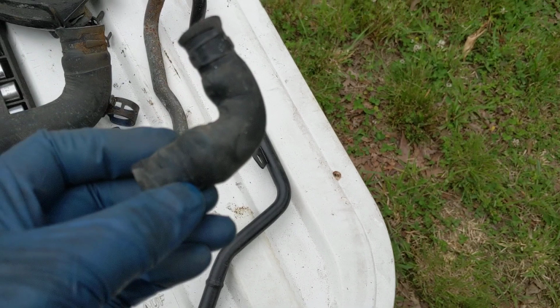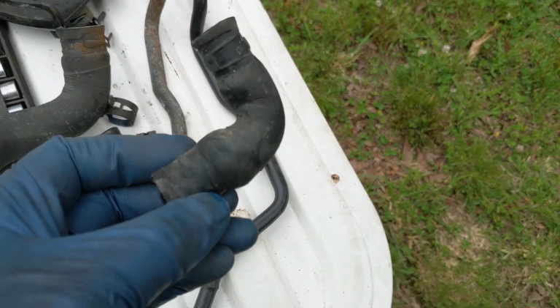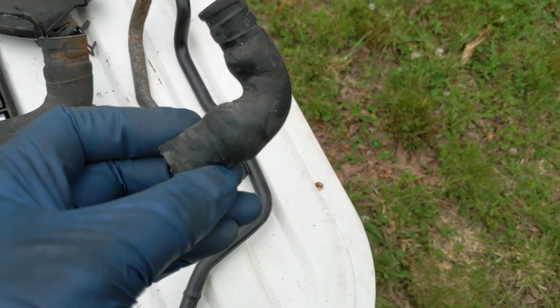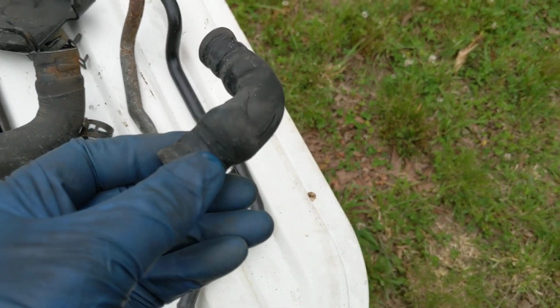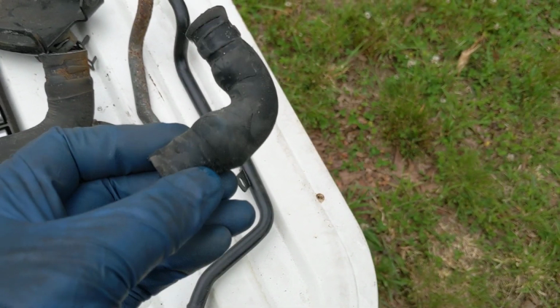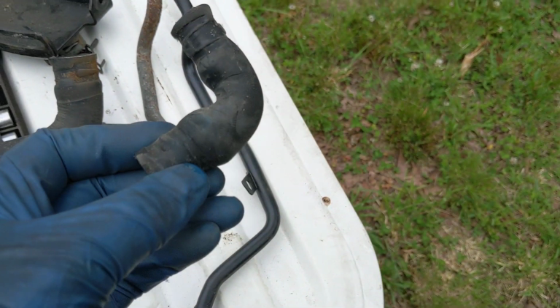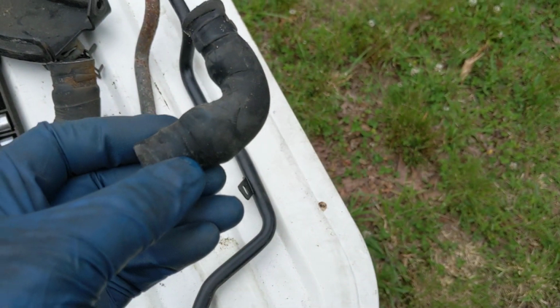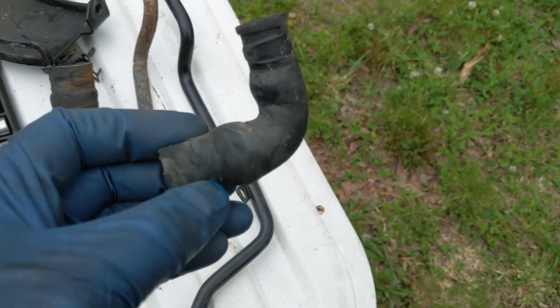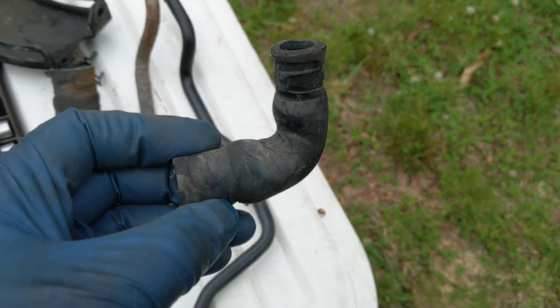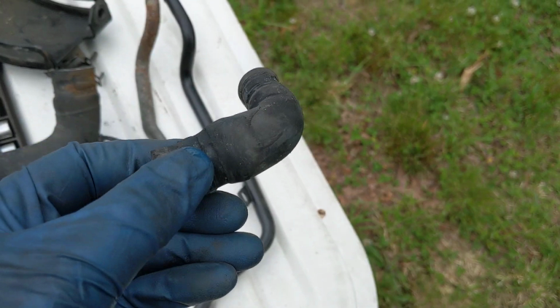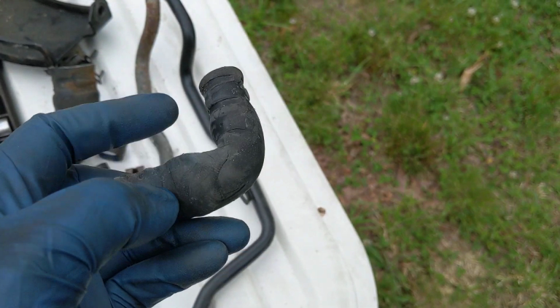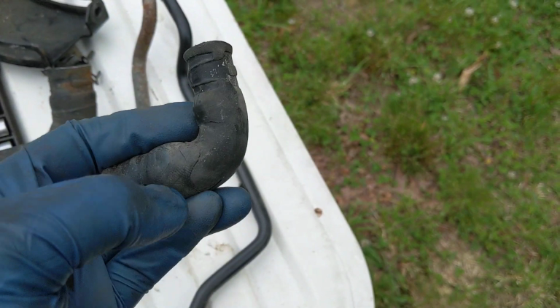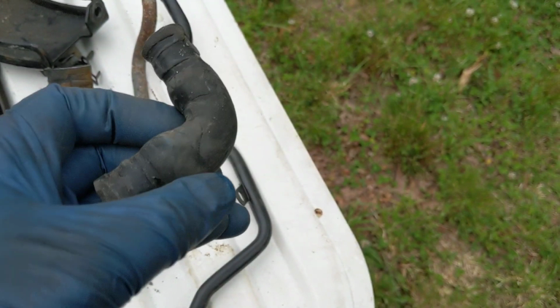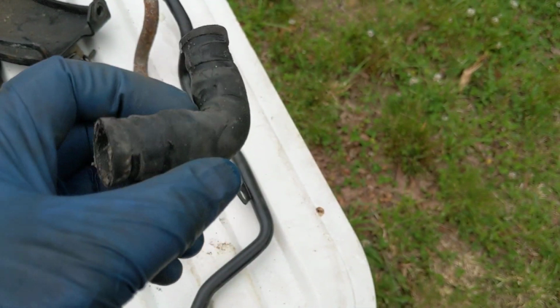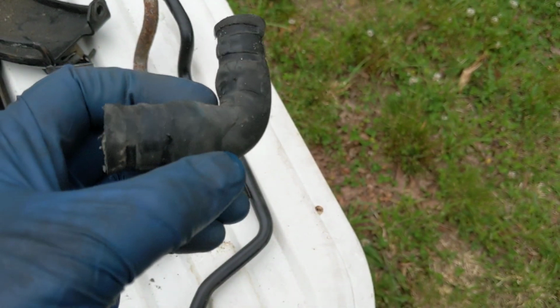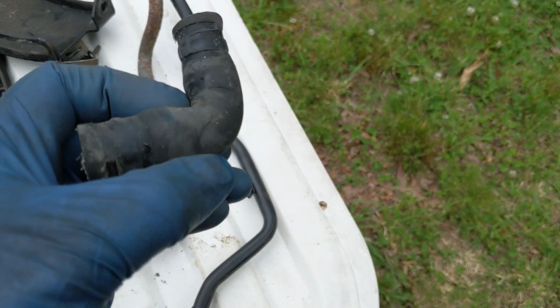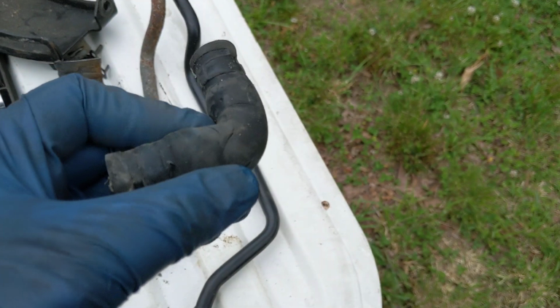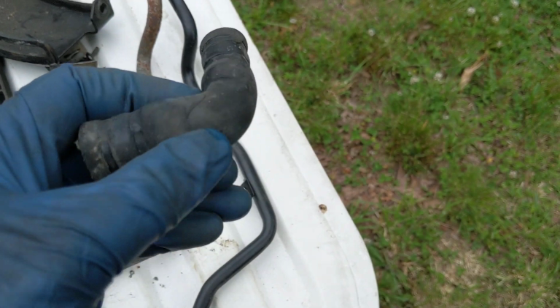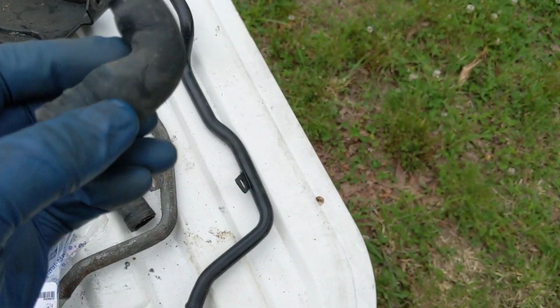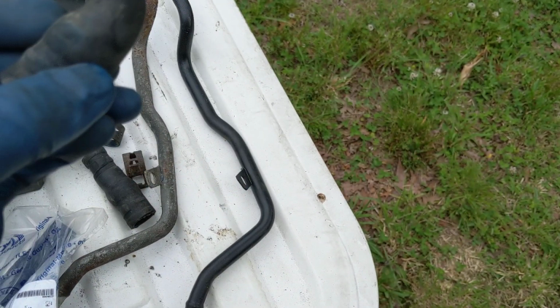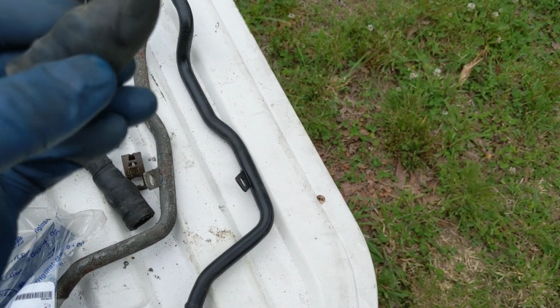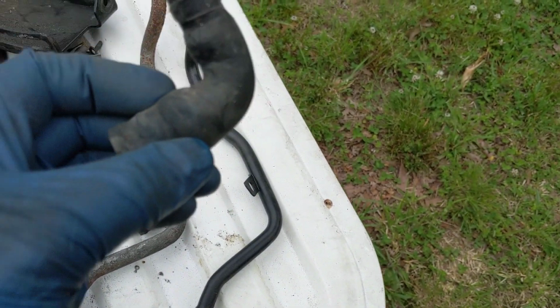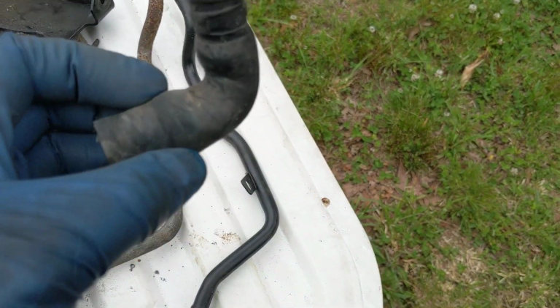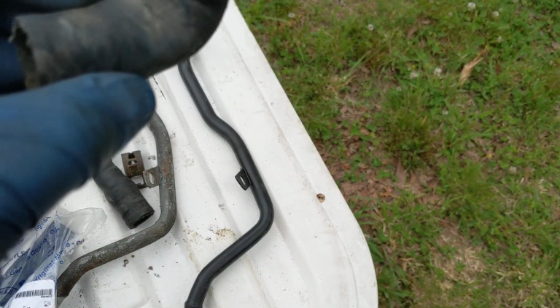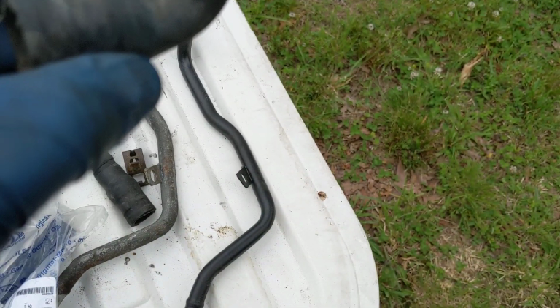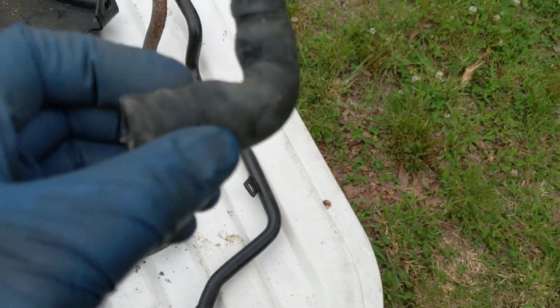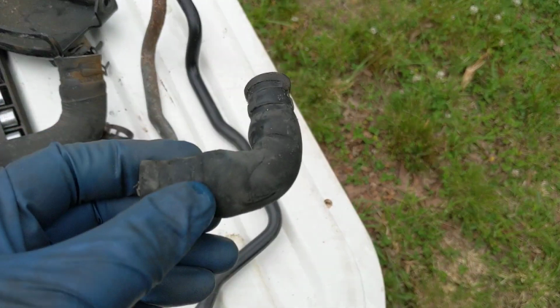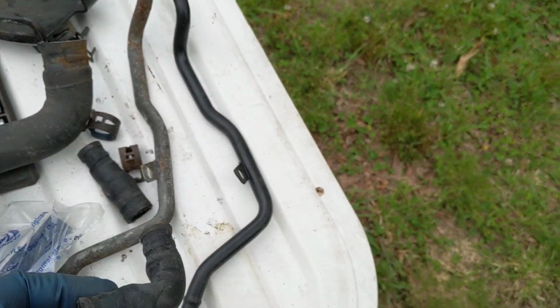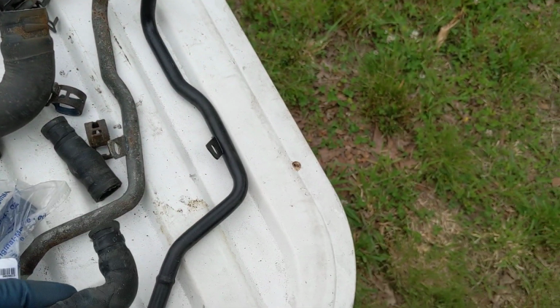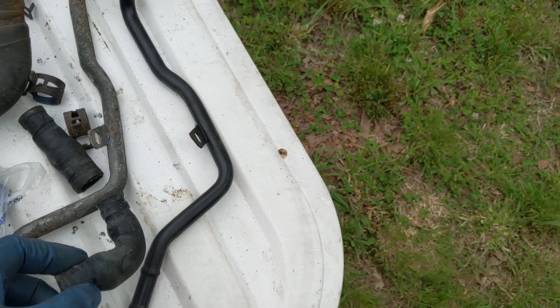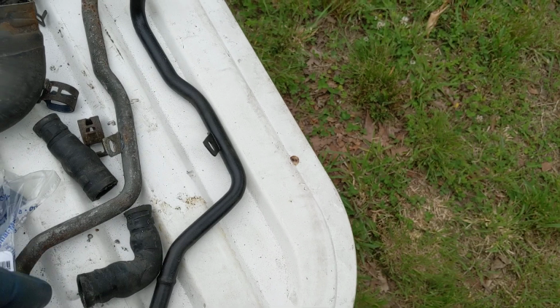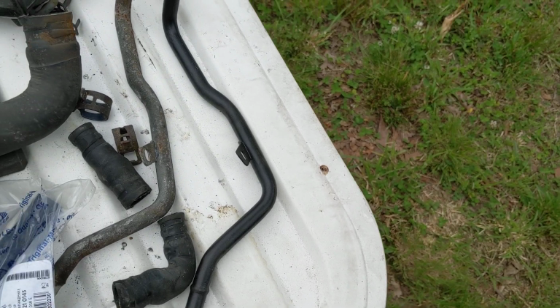Here's another one — this one is down on the oil cooler. You can see it's swelling out right here, and since I'm in there already I figured I'm gonna go ahead and replace that.